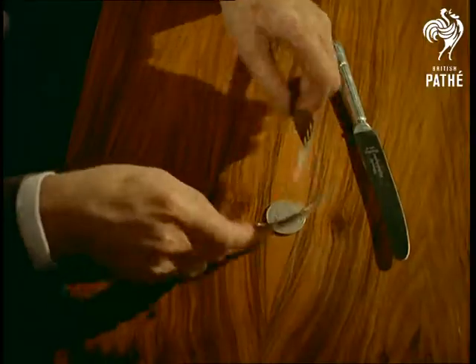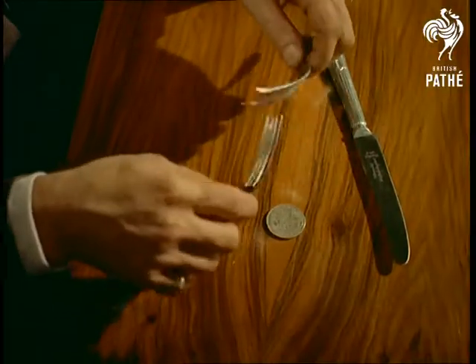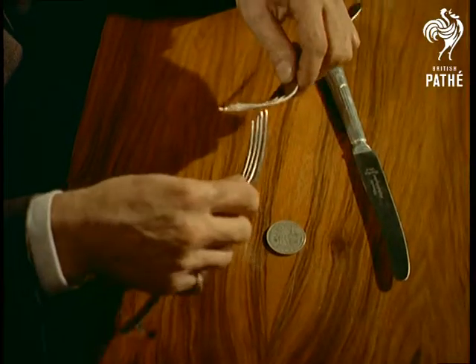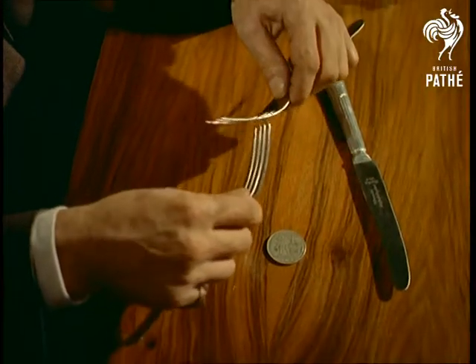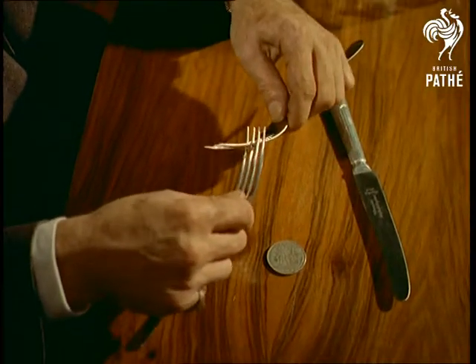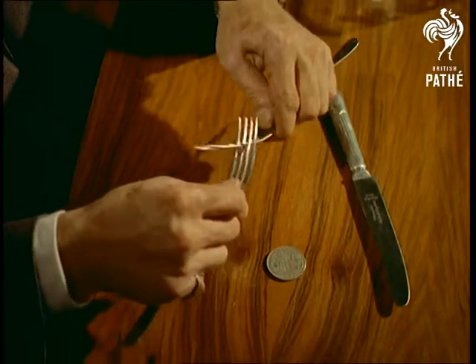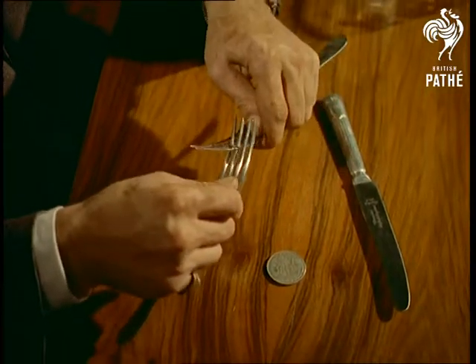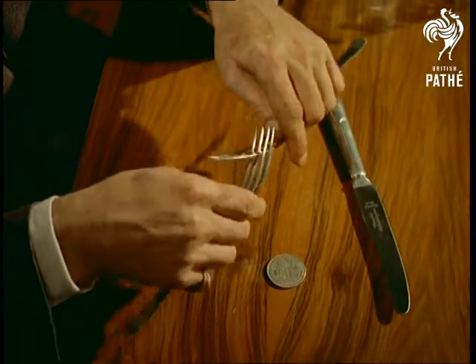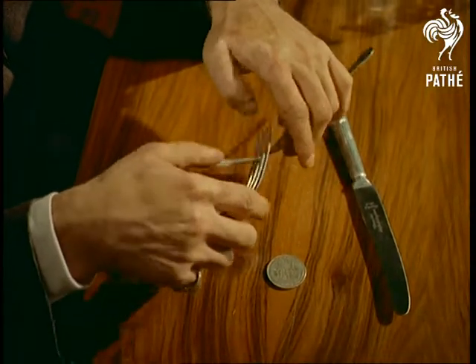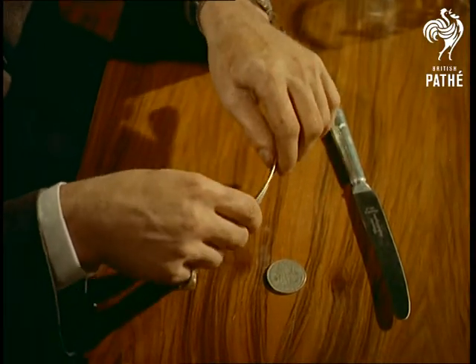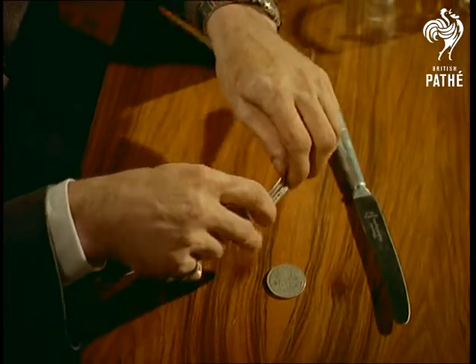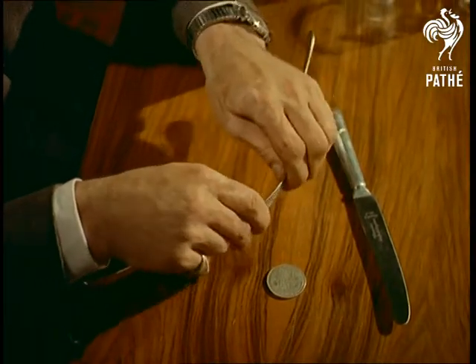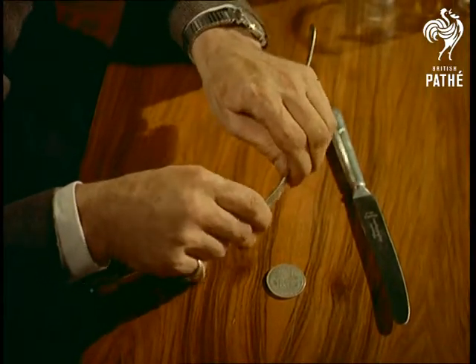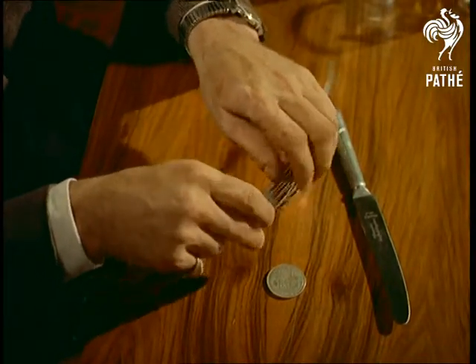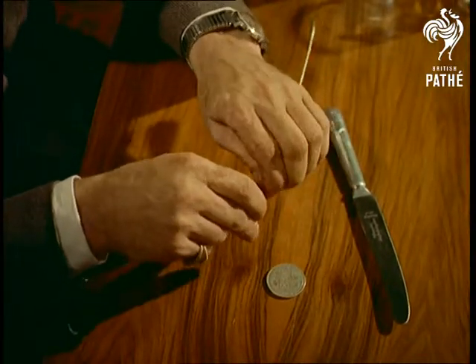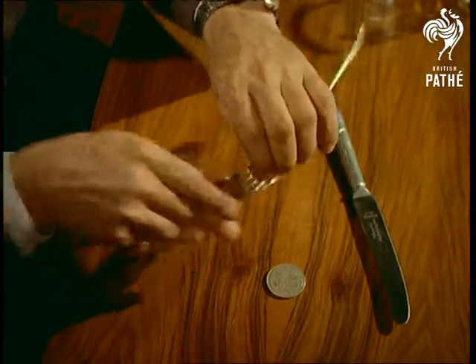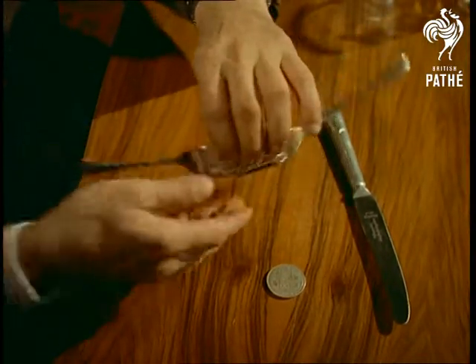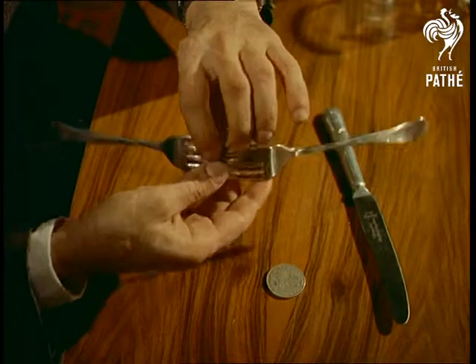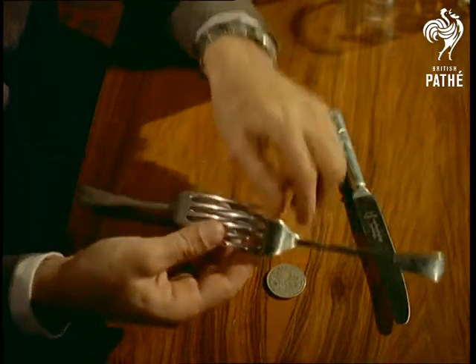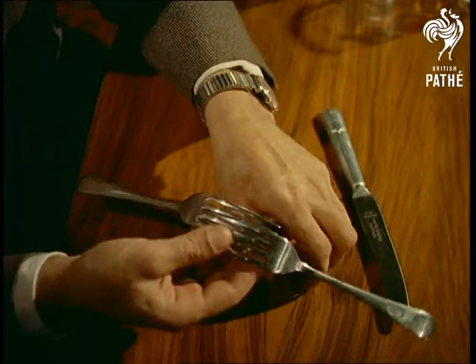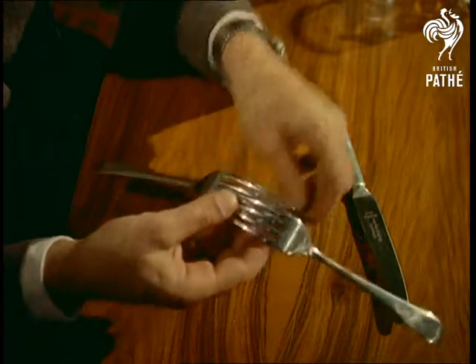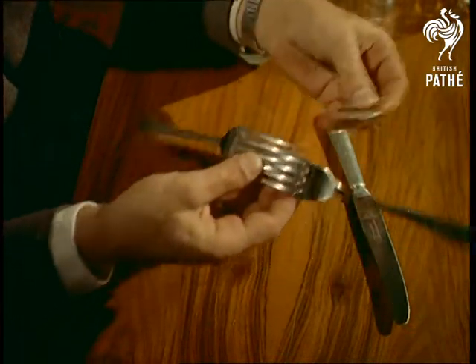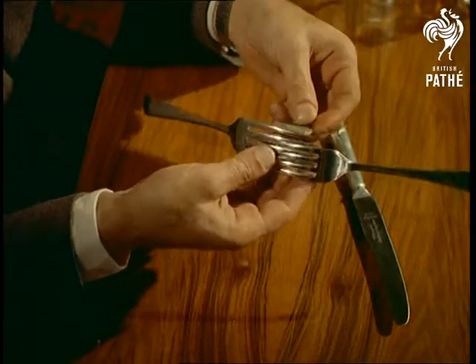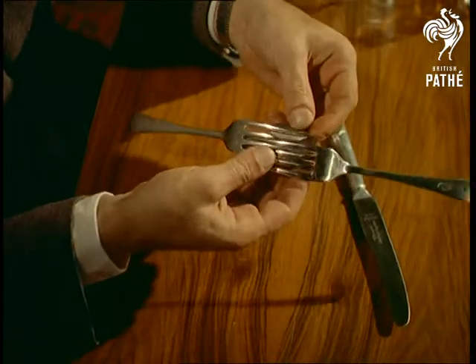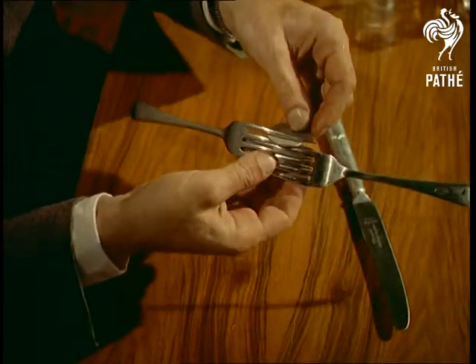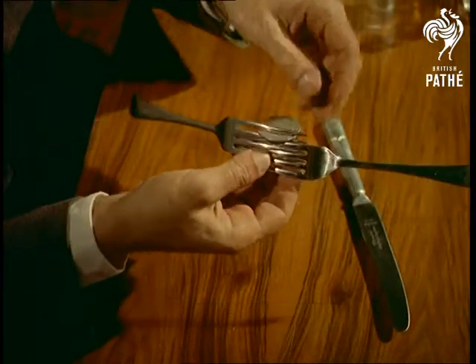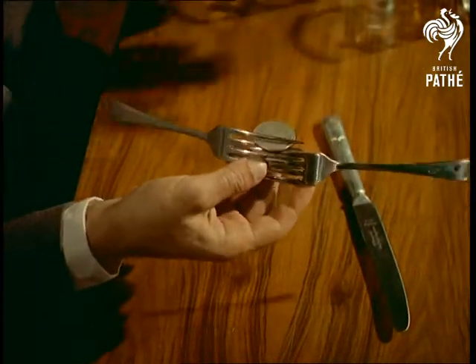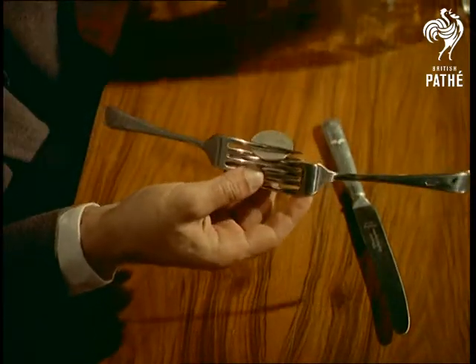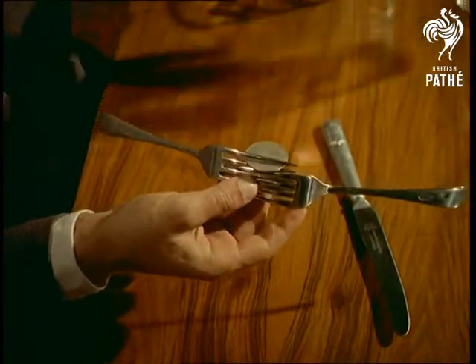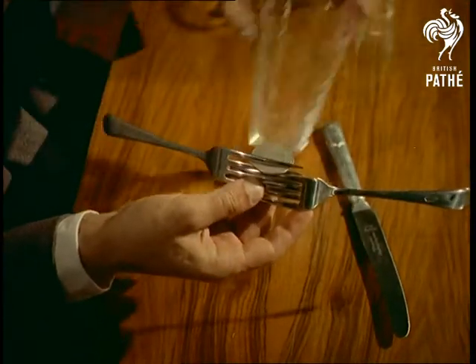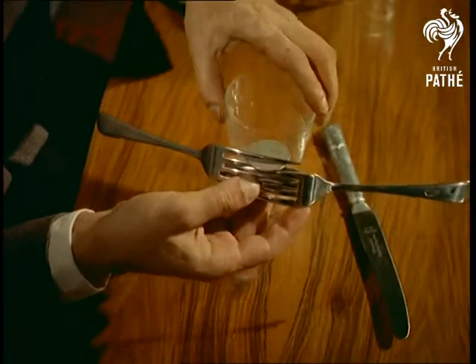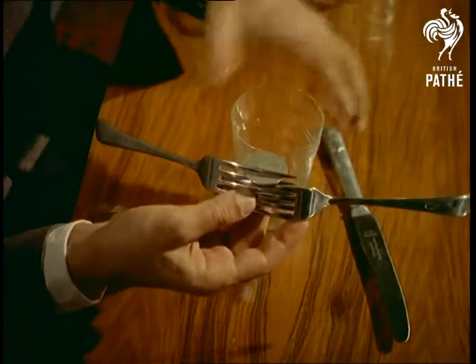Similarly, by raiding the kitchen, there's no end to the number of balancing tricks one can get up to. Although, for heaven's sake, don't practice with your wife's best-cut glass.